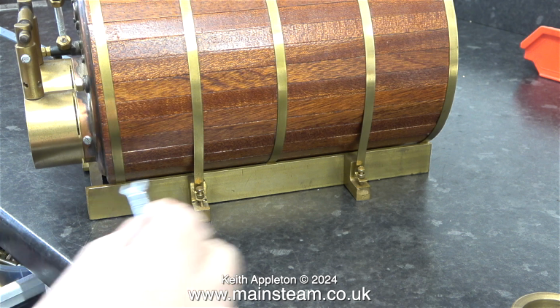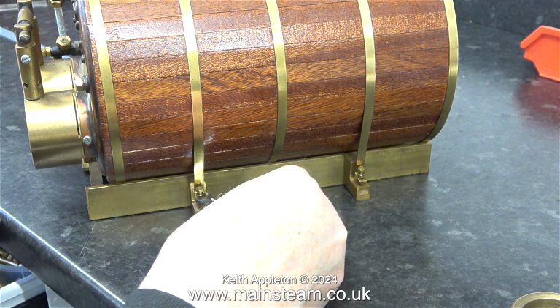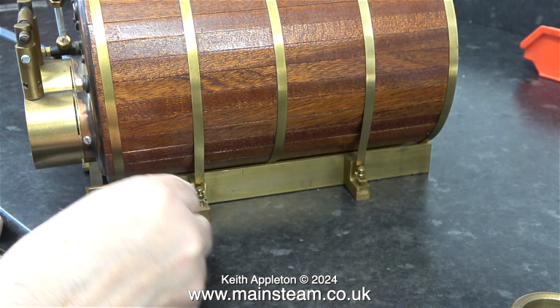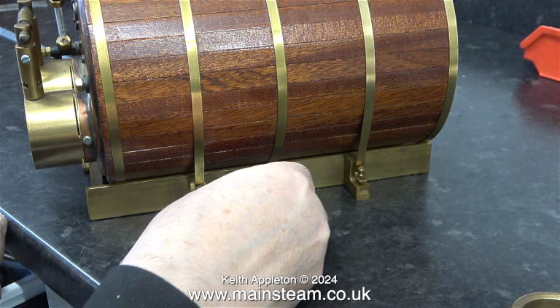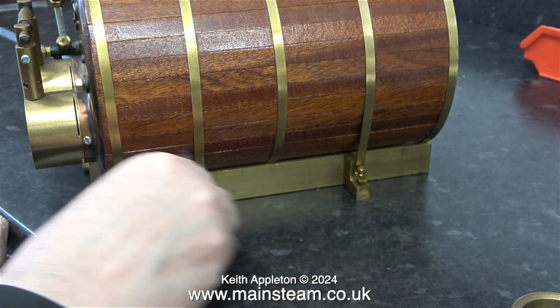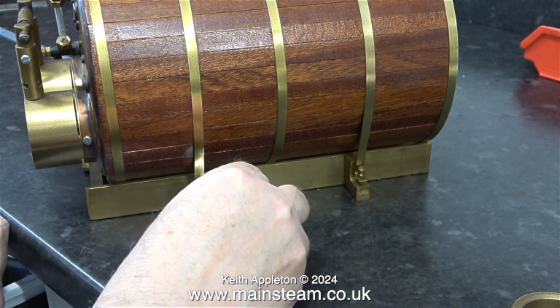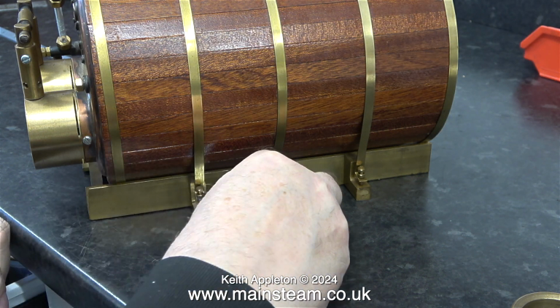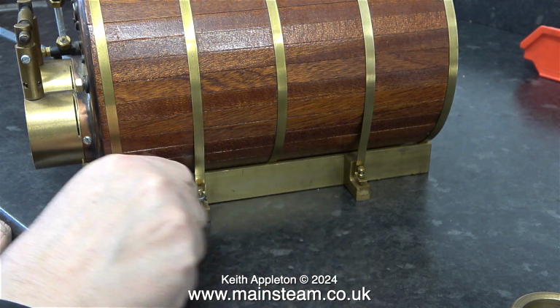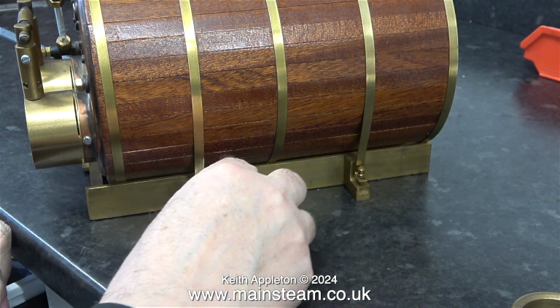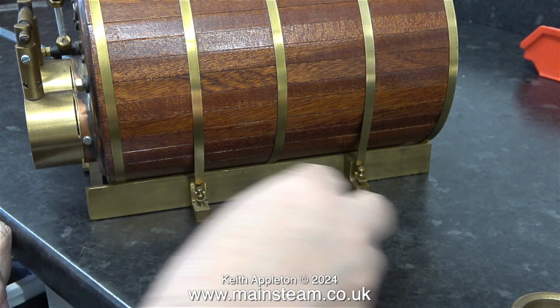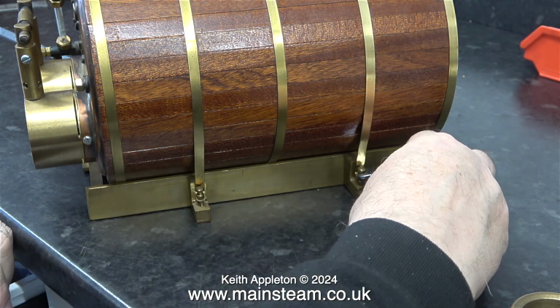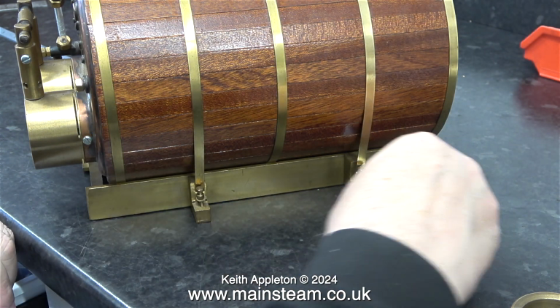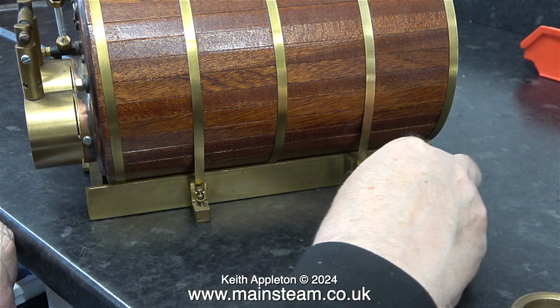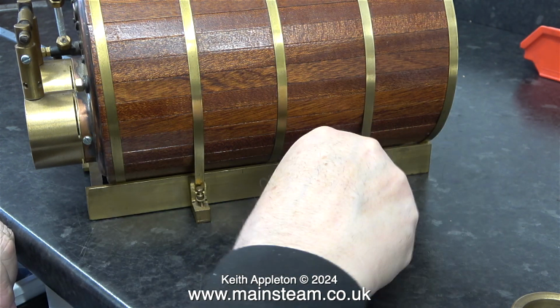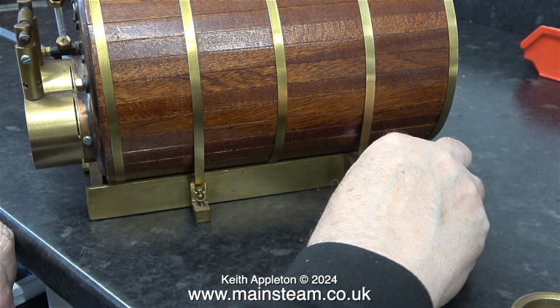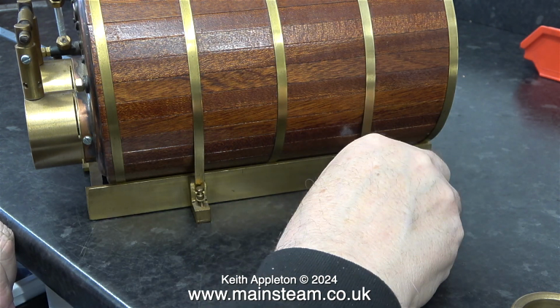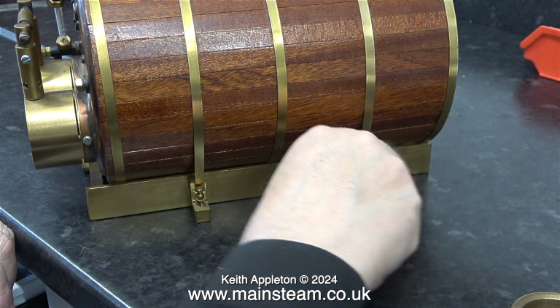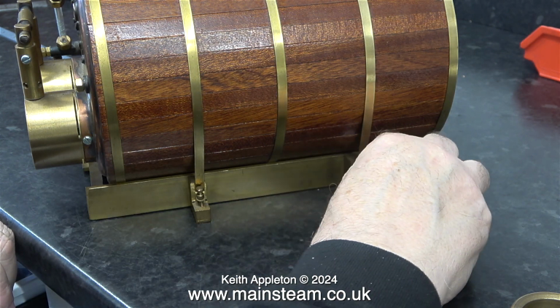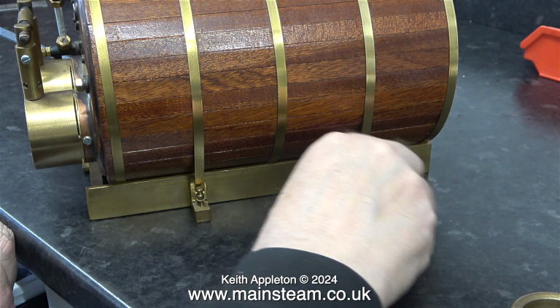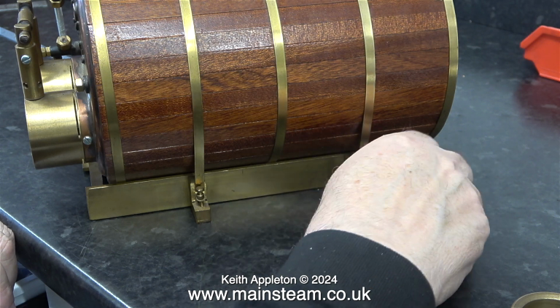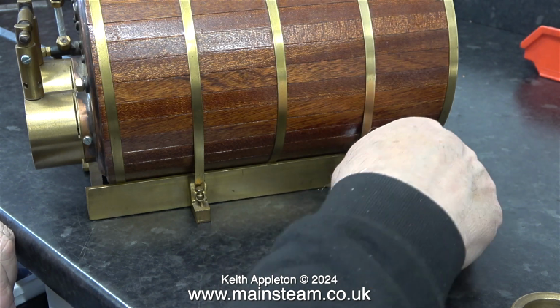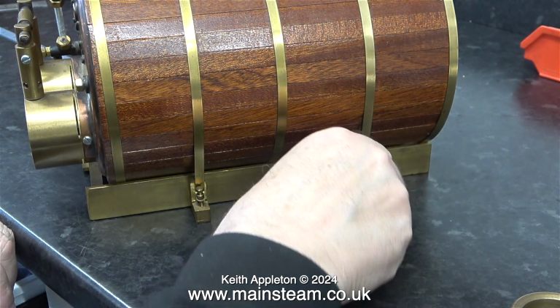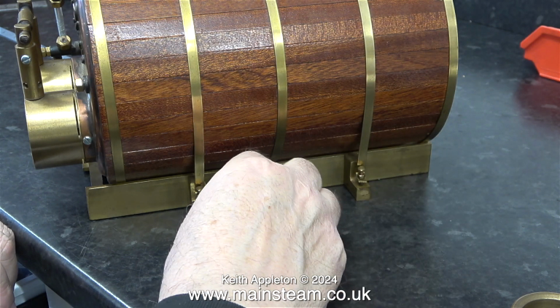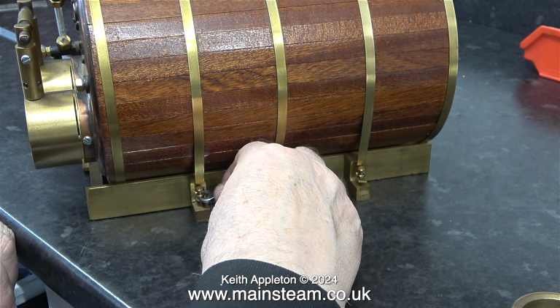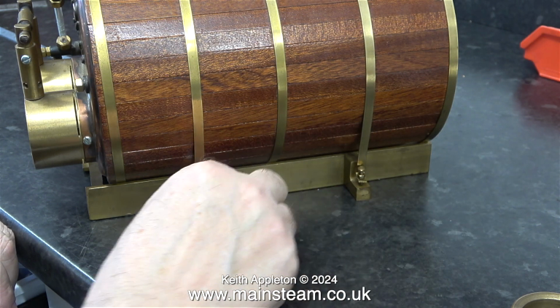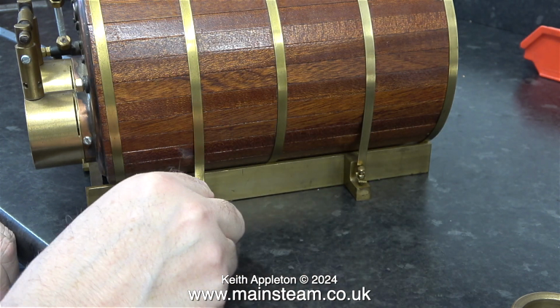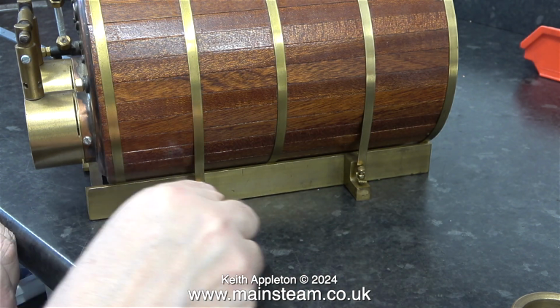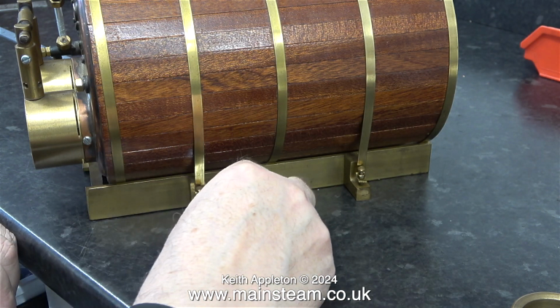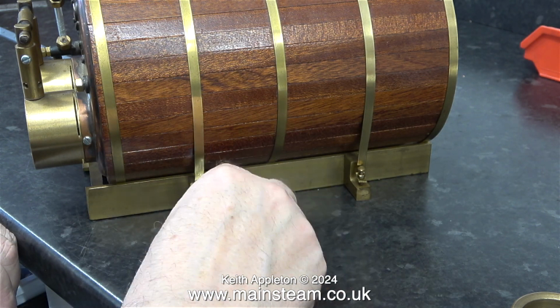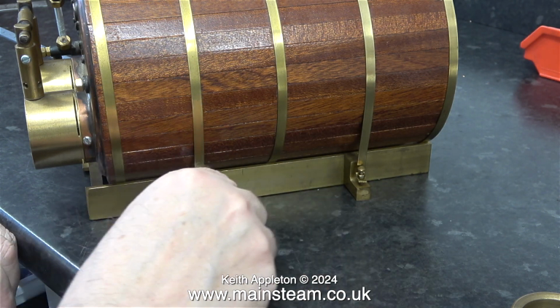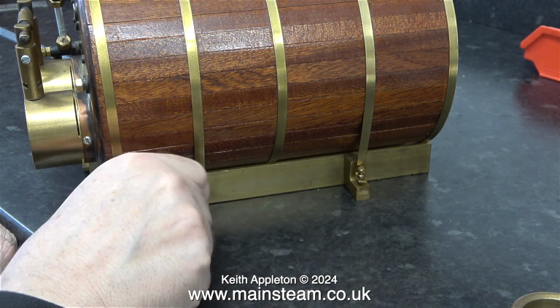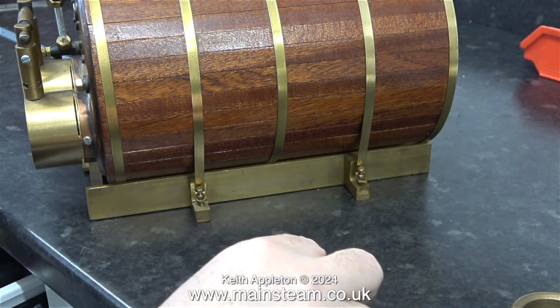The nuts just require nipping up to hold the boiler firmly to the brass base, which is a very simple thing made out of two pieces of brass angle with some spacers at the front and rear.